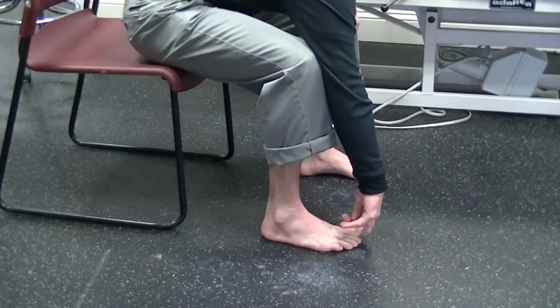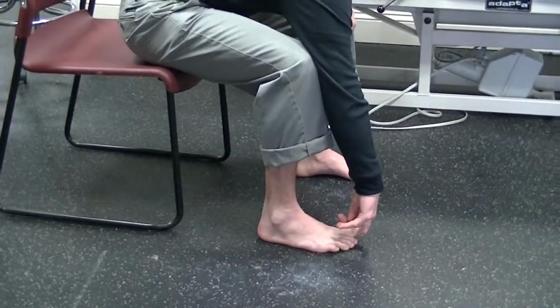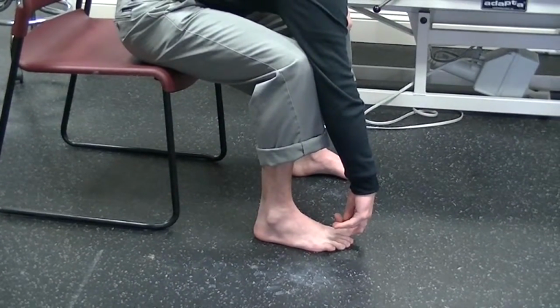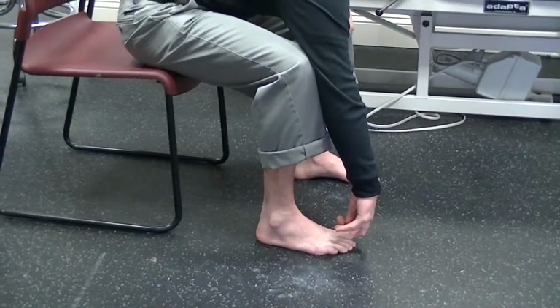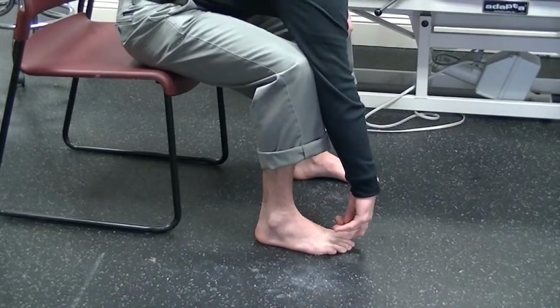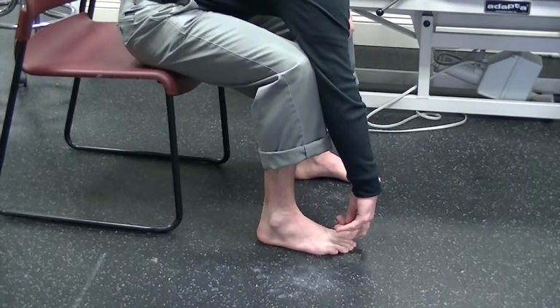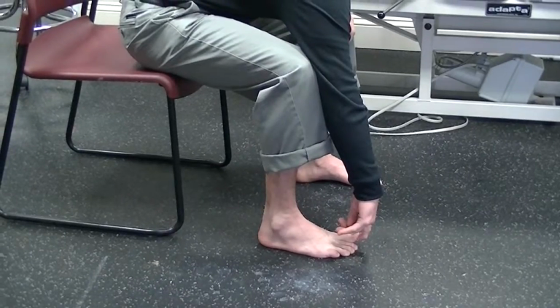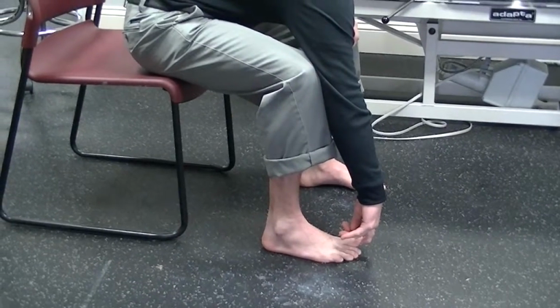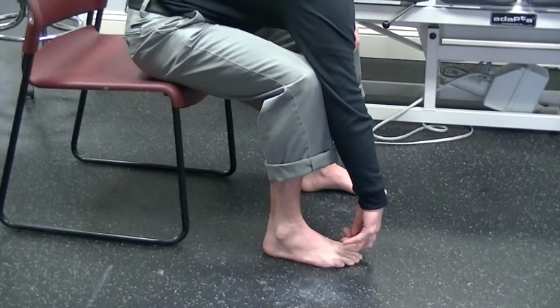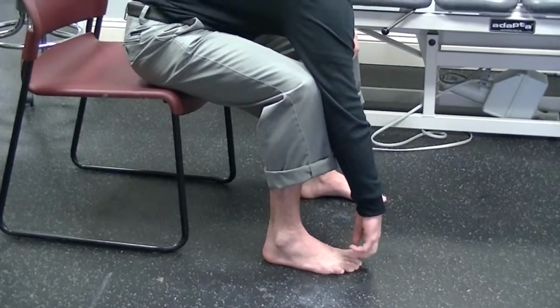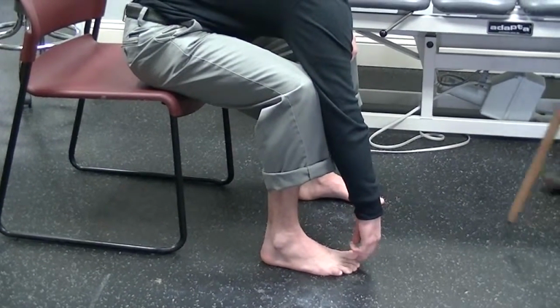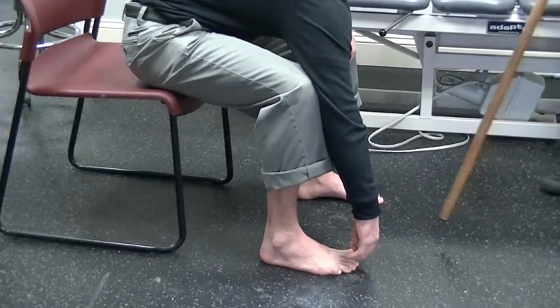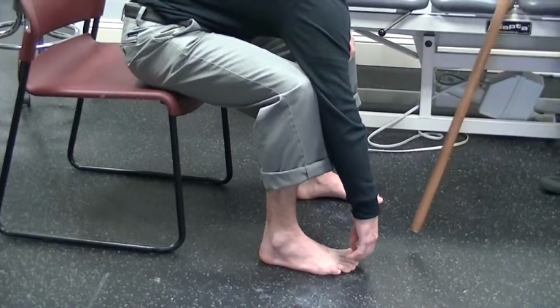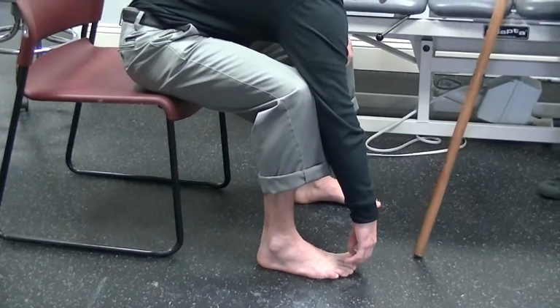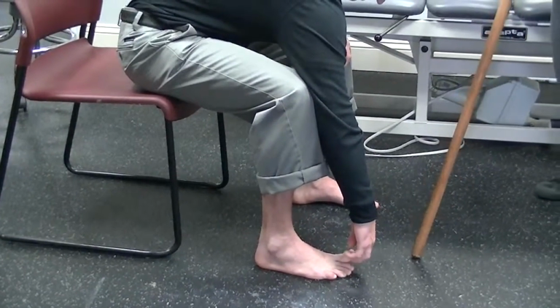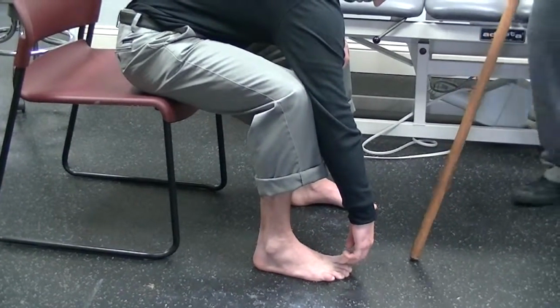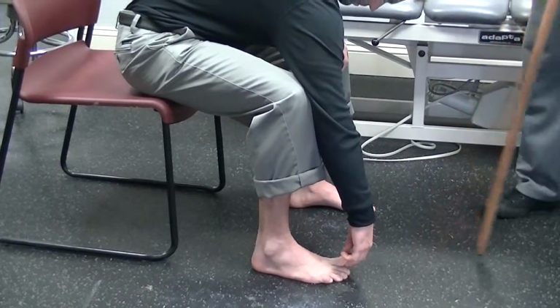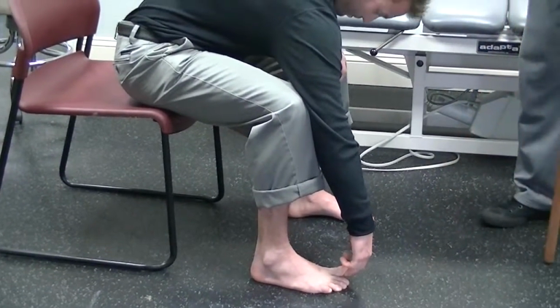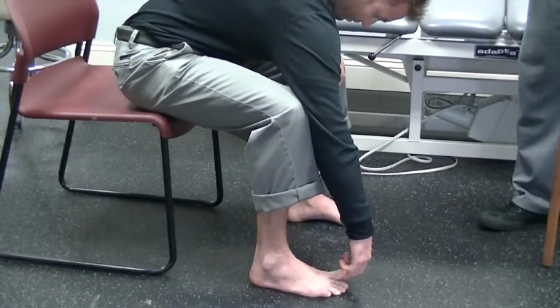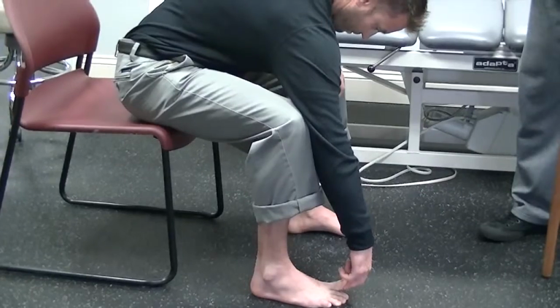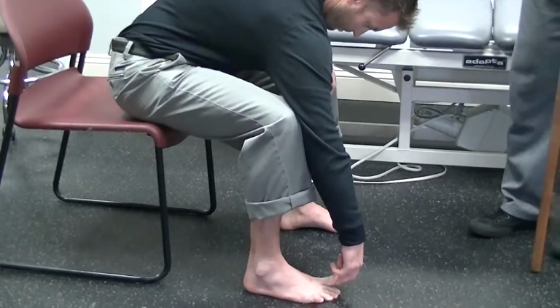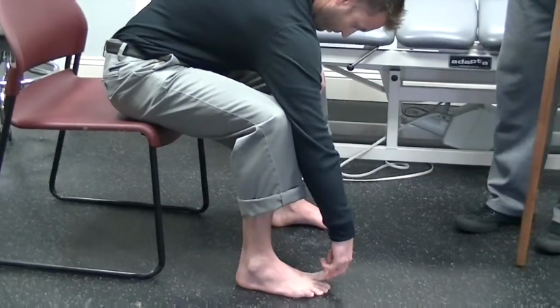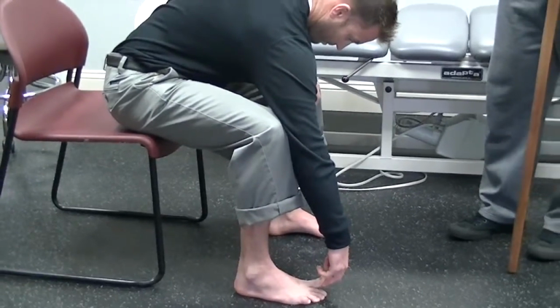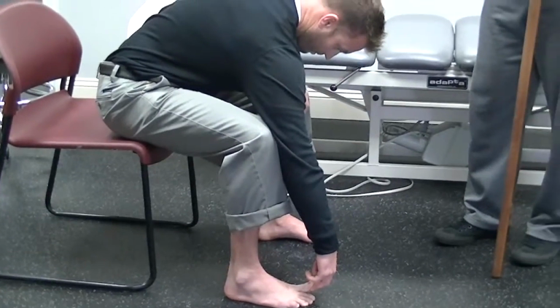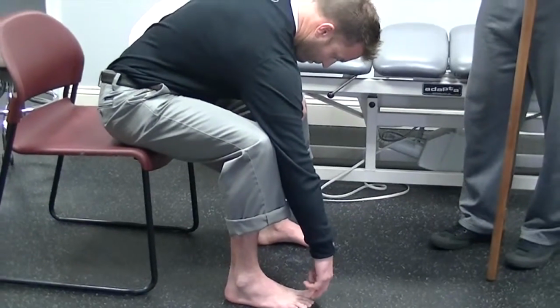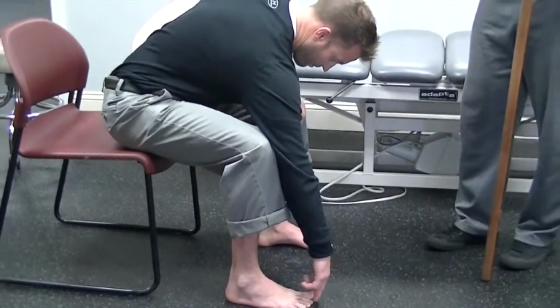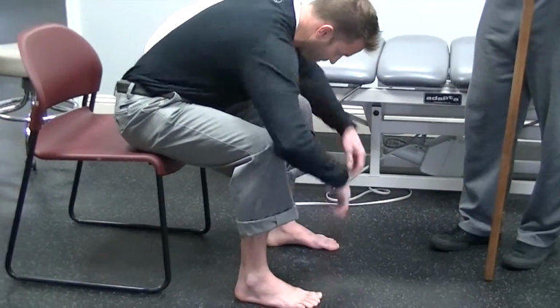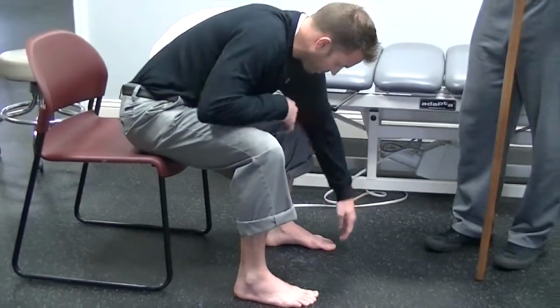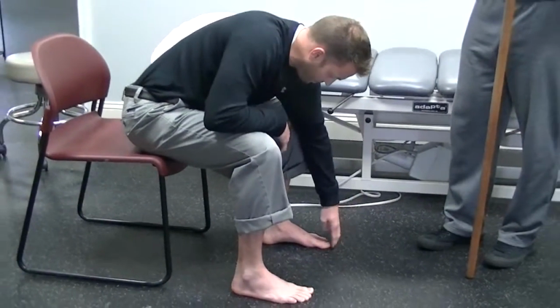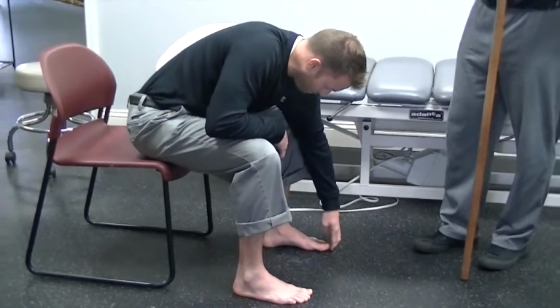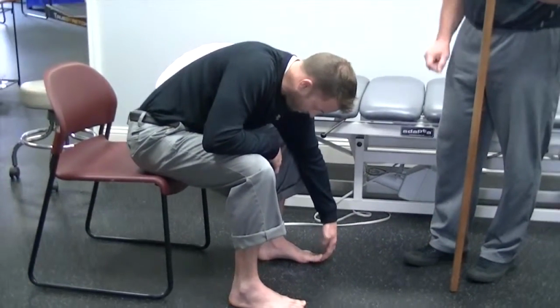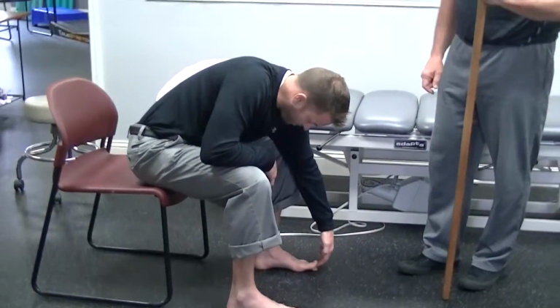It should be able to come approximately 3.5 to 4 inches off the floor if you've got enough big toe mobility. That can be a big problem if you don't, because it will alter your mechanics.